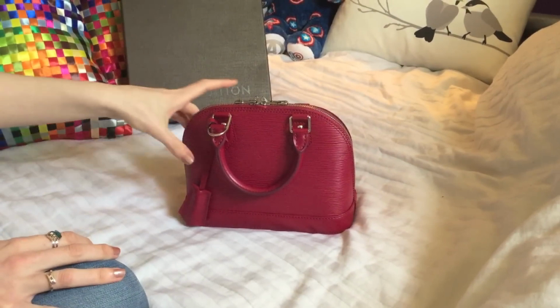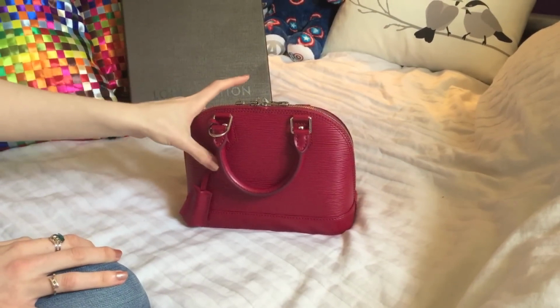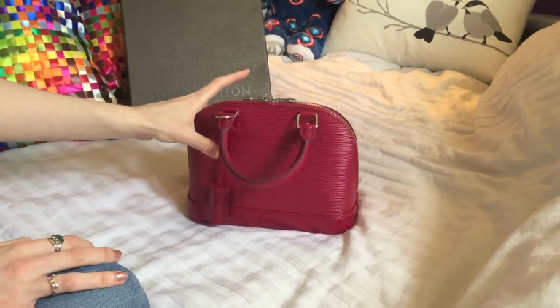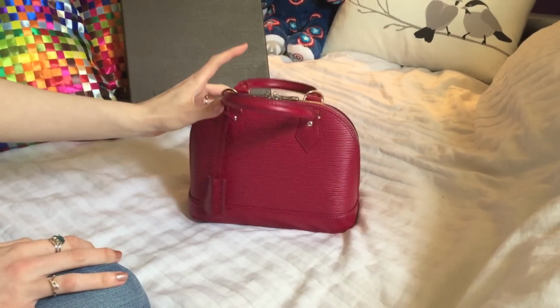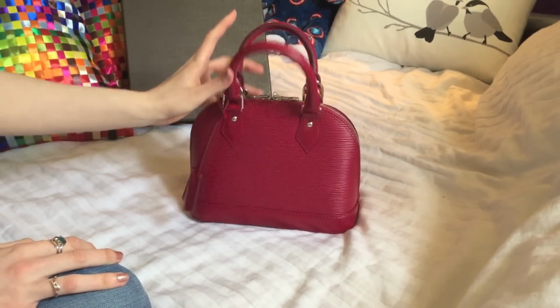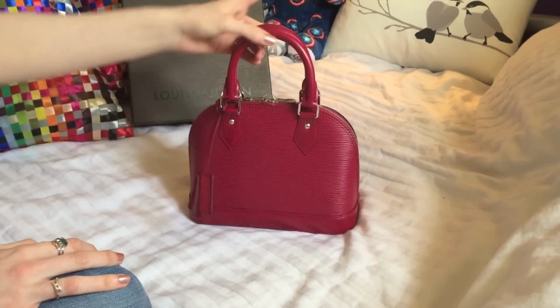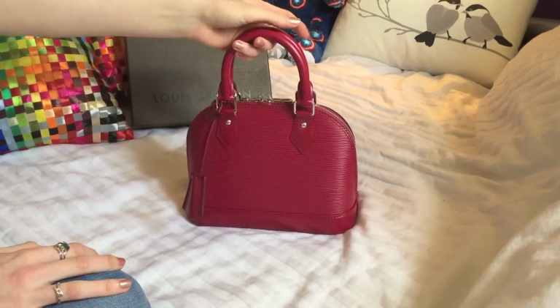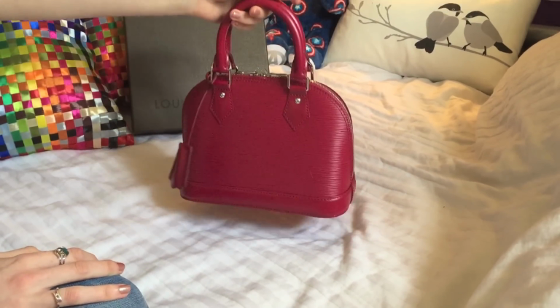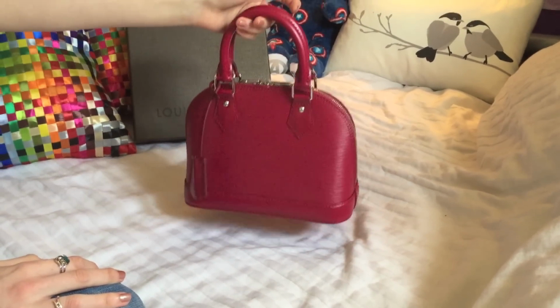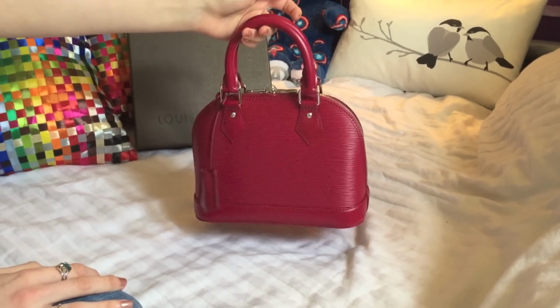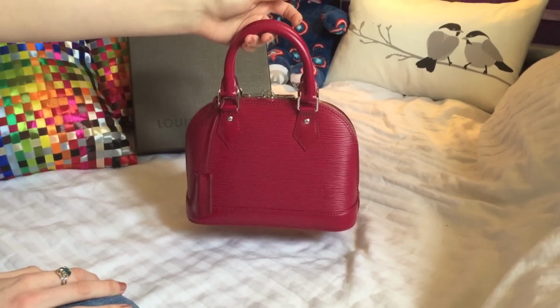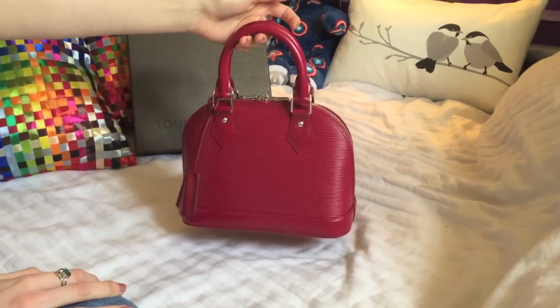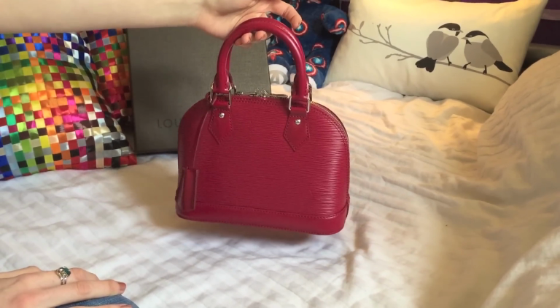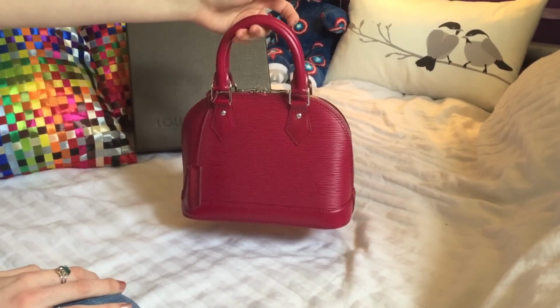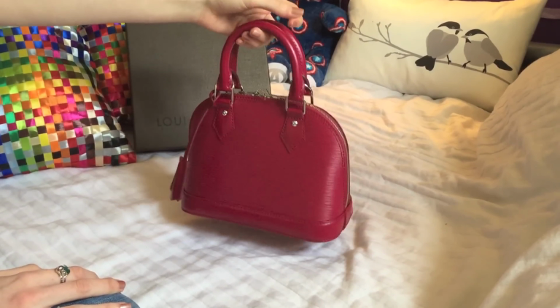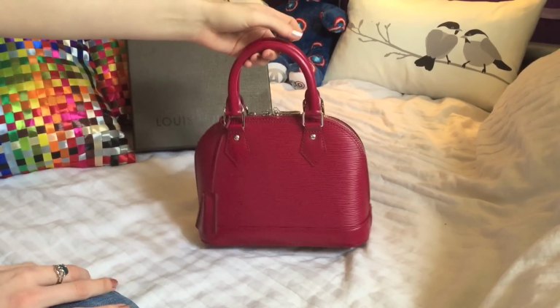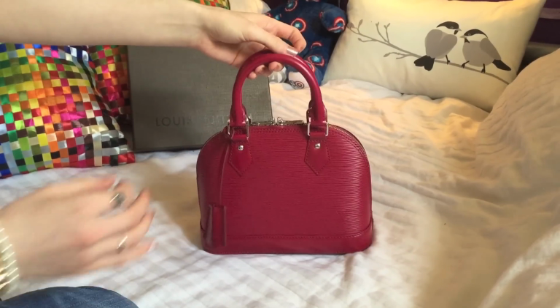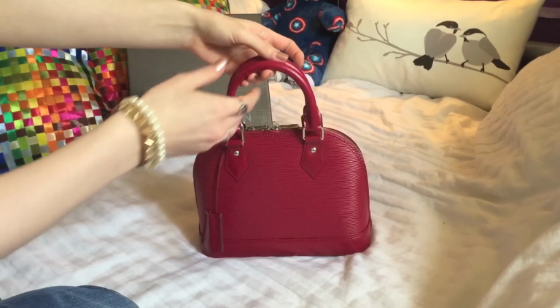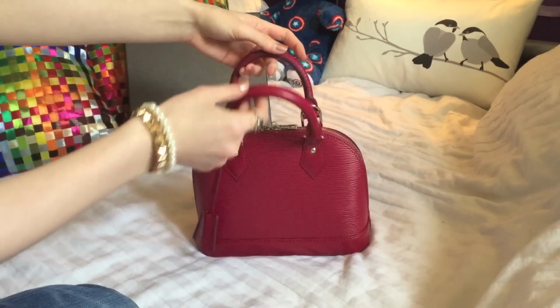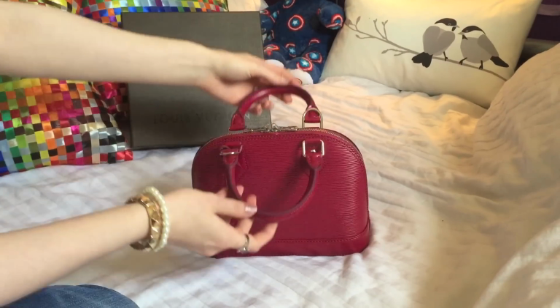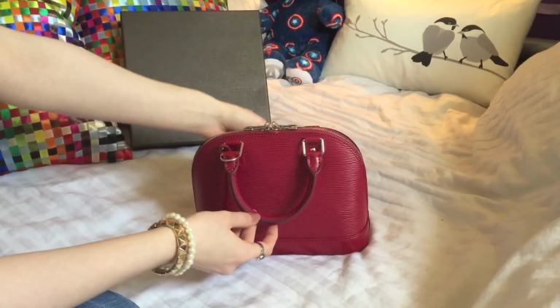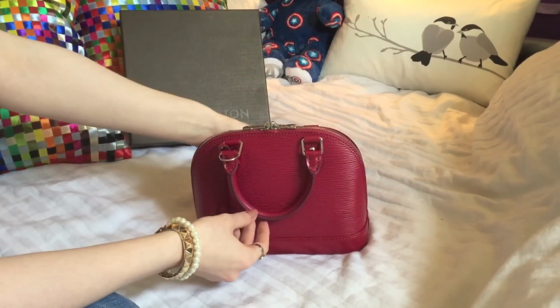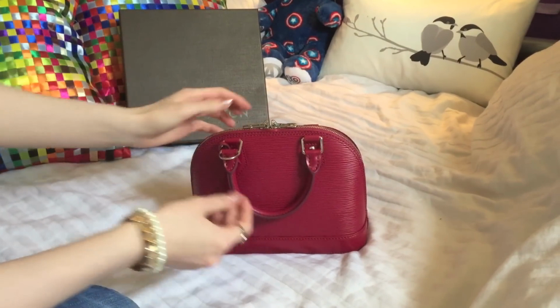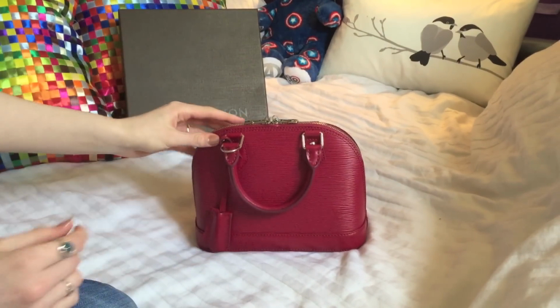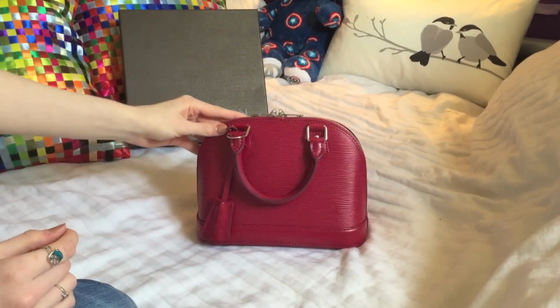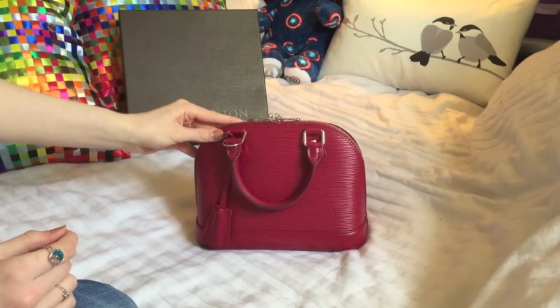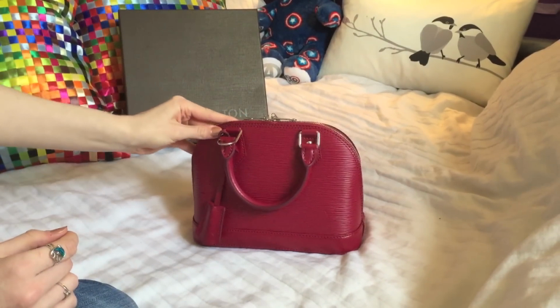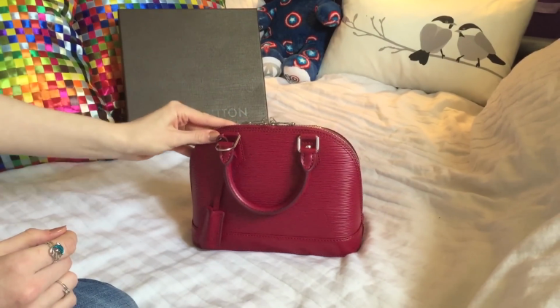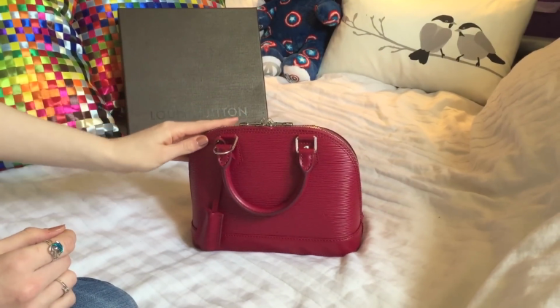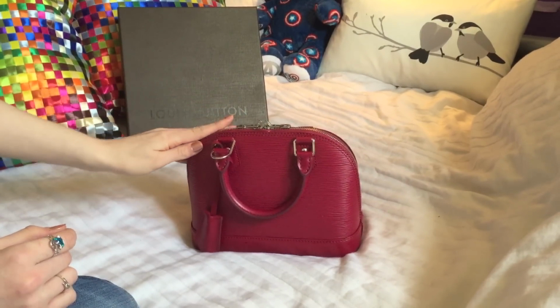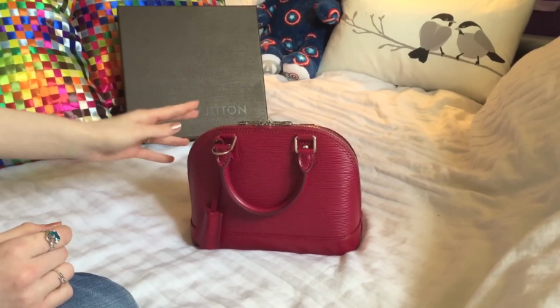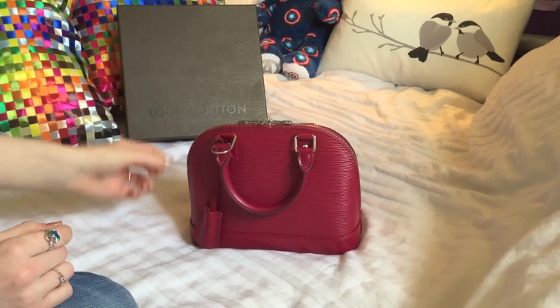So this is the bag. It's actually really lightweight for a crossbody bag. I know some can be quite heavy, especially when you put items in, but this one is really light to begin with, which is great.